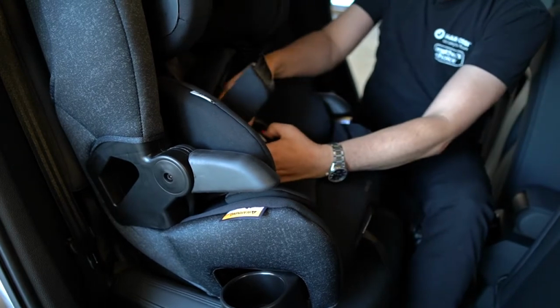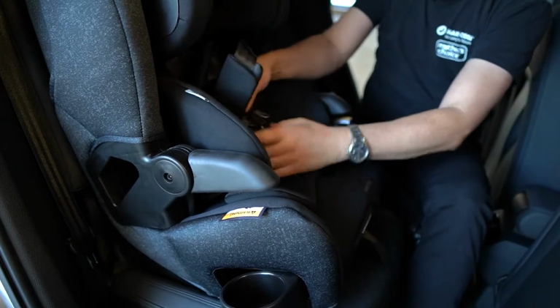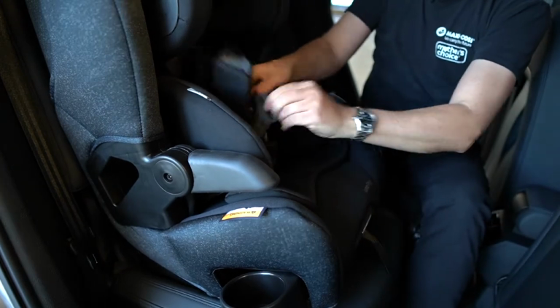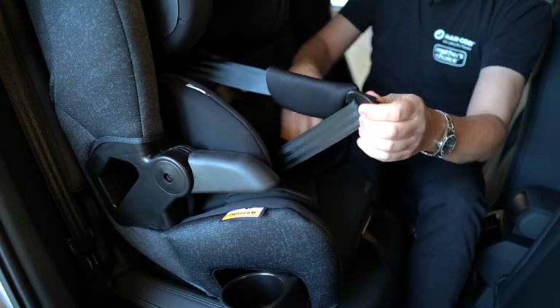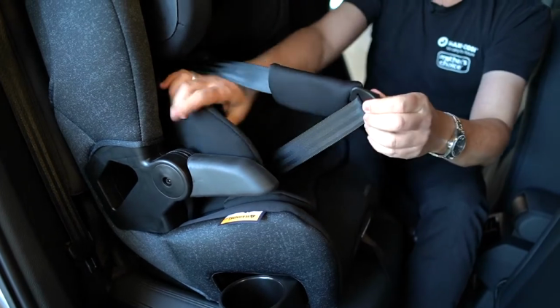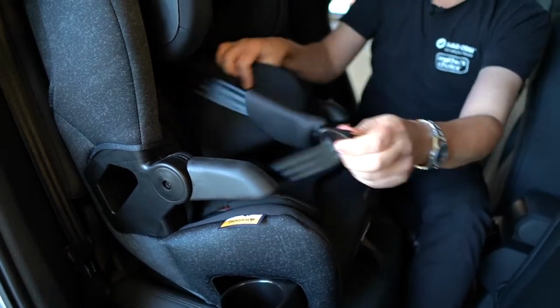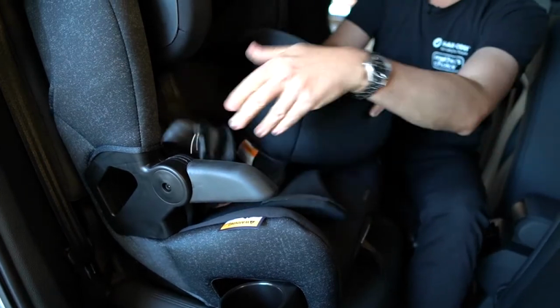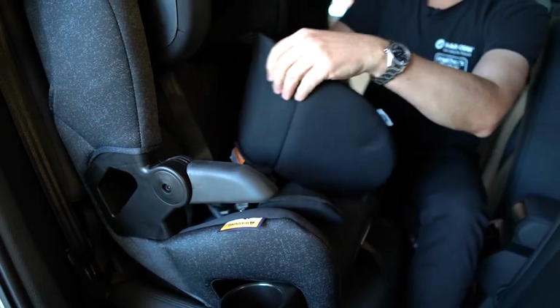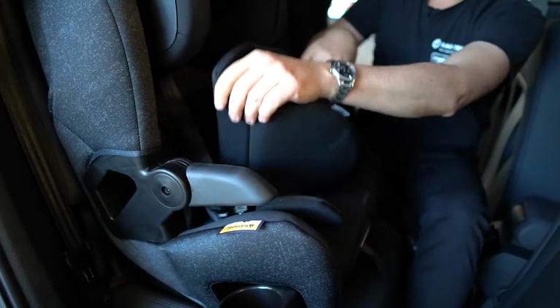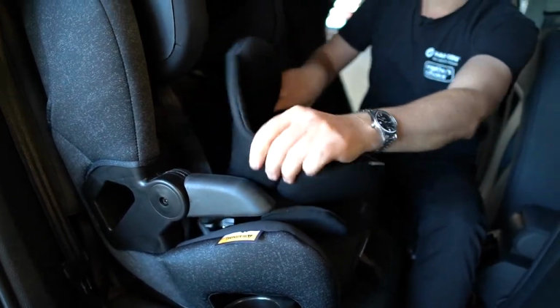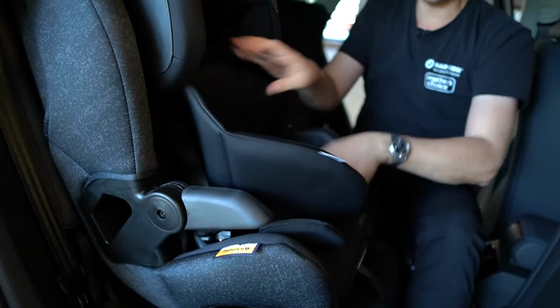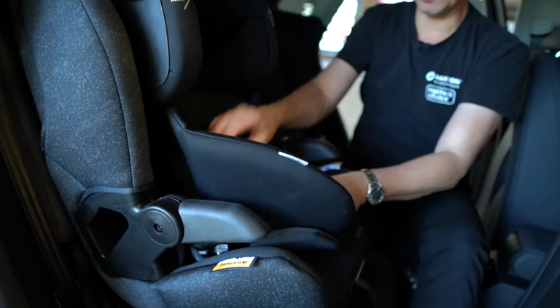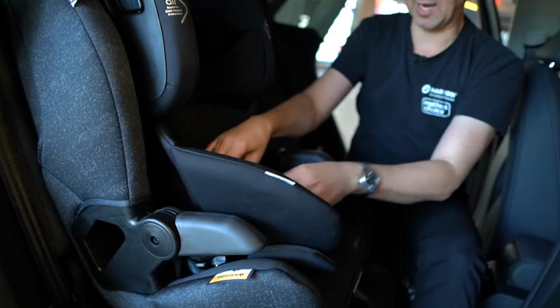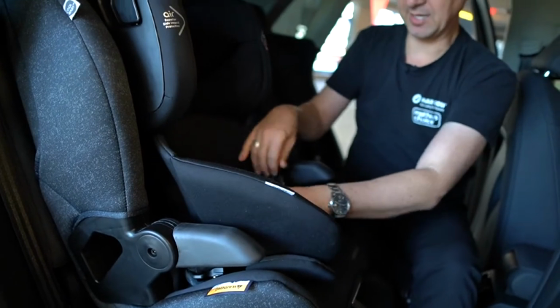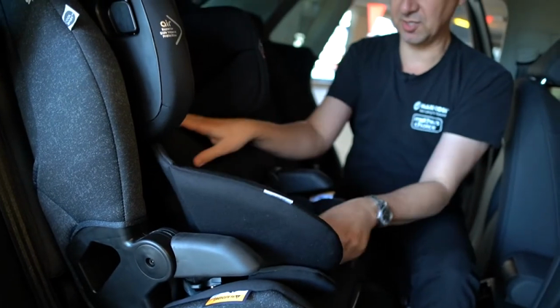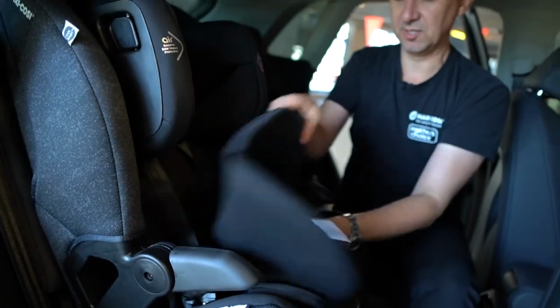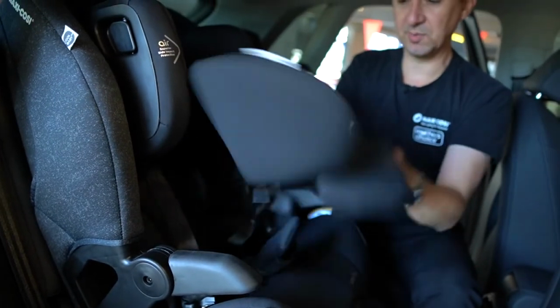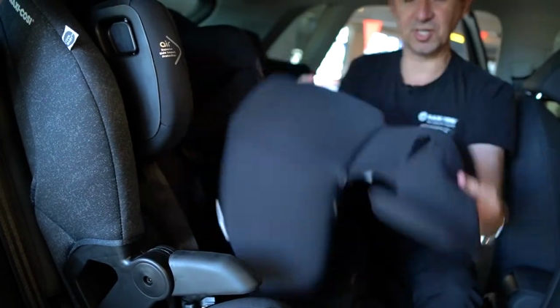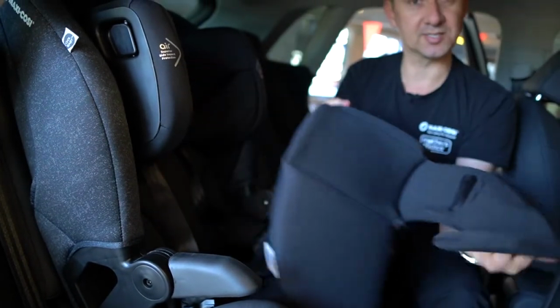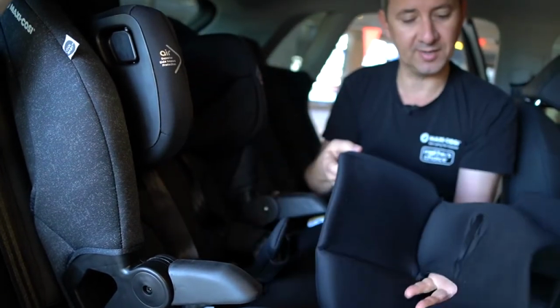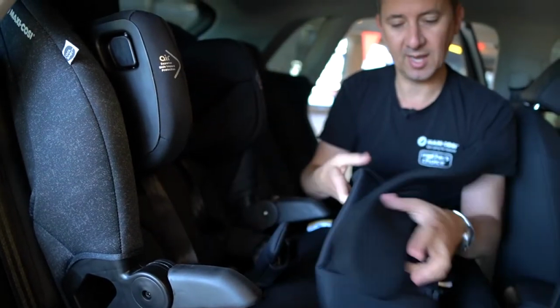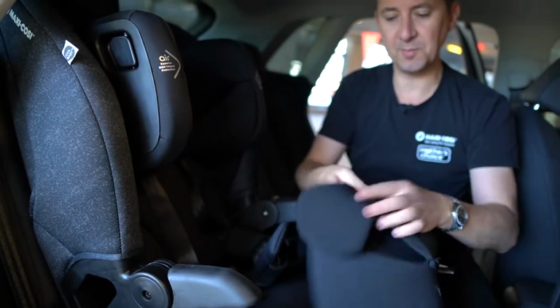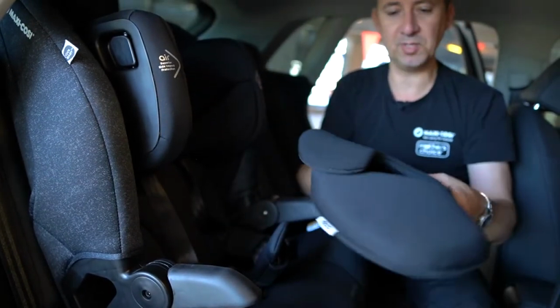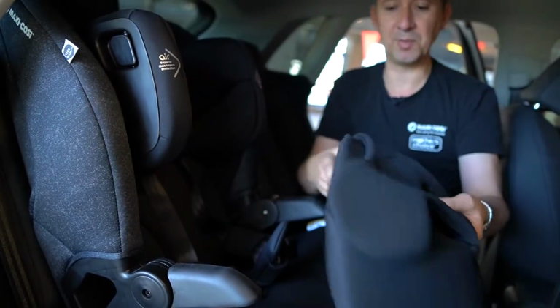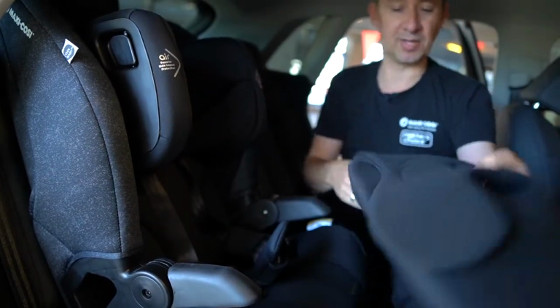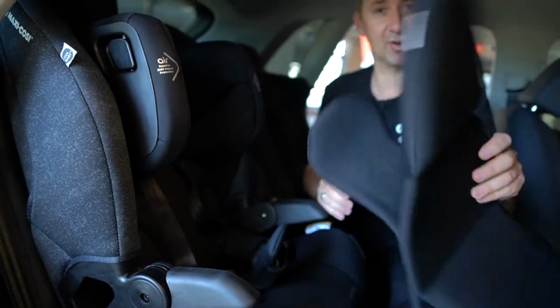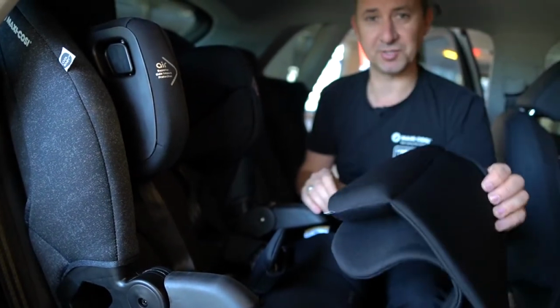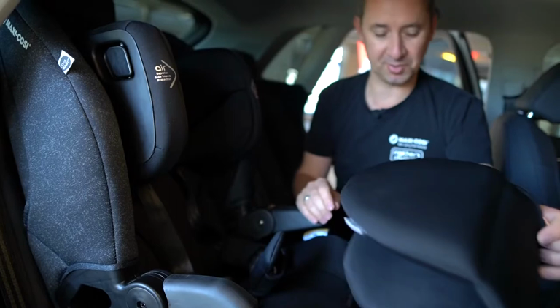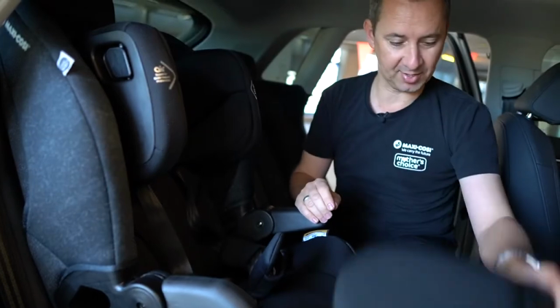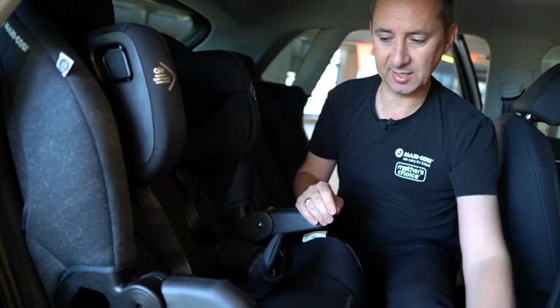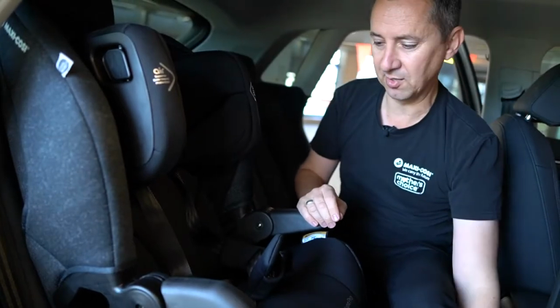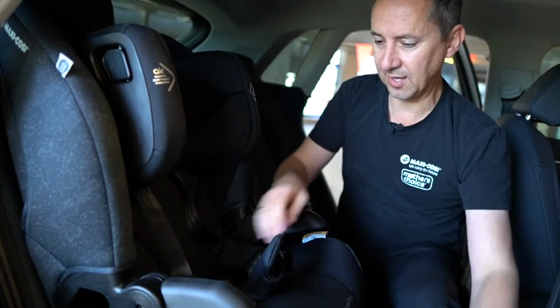Now the insert can come out — there's no particular age, just when the child doesn't fit anymore. You're probably looking at around about two to three years for that.